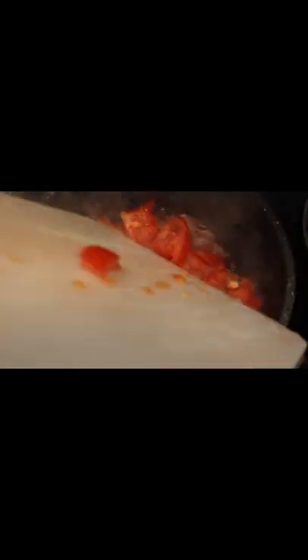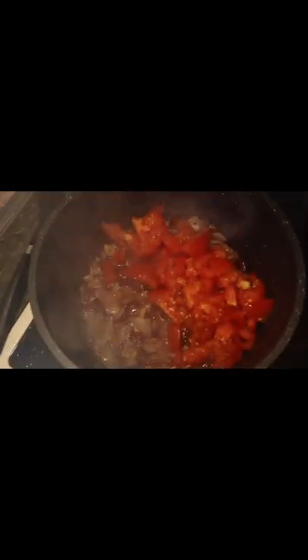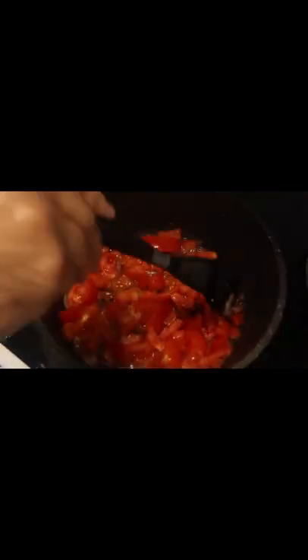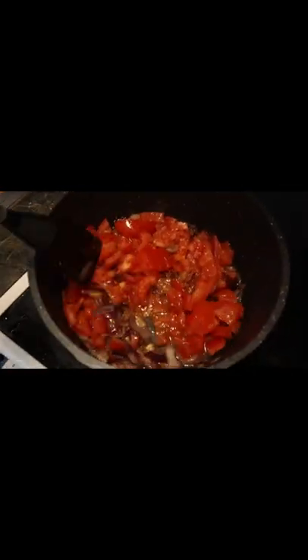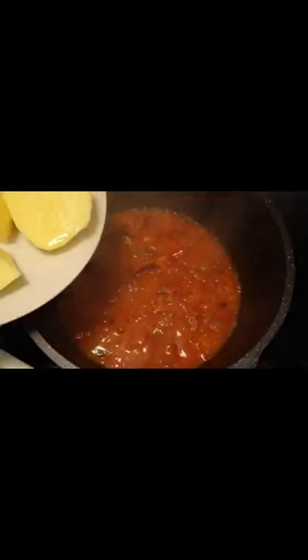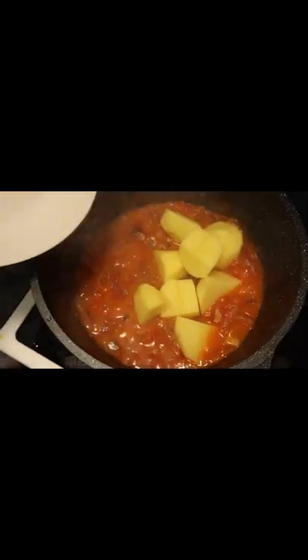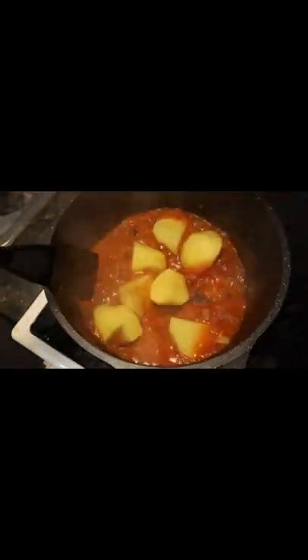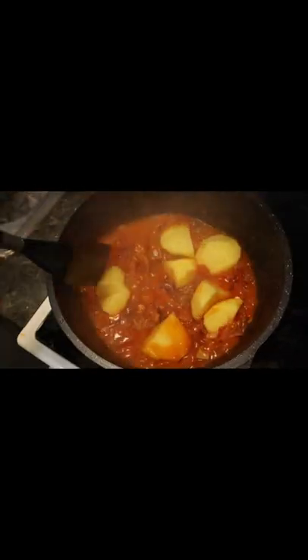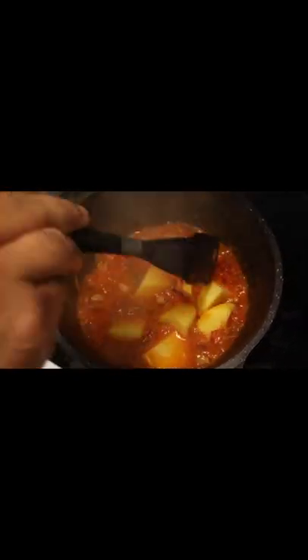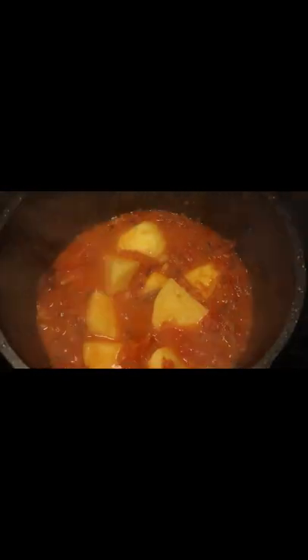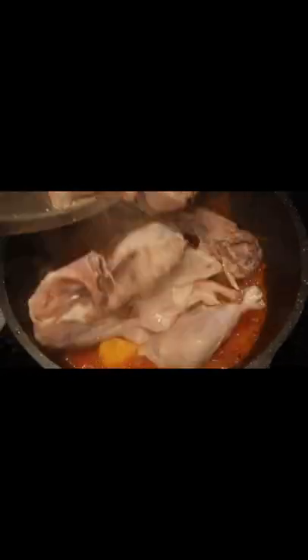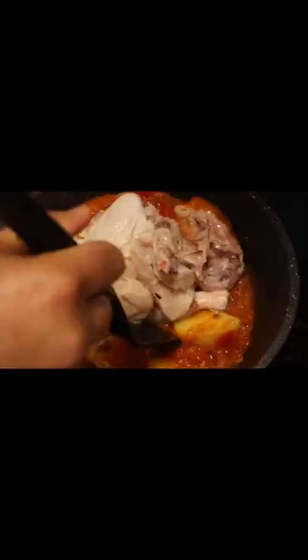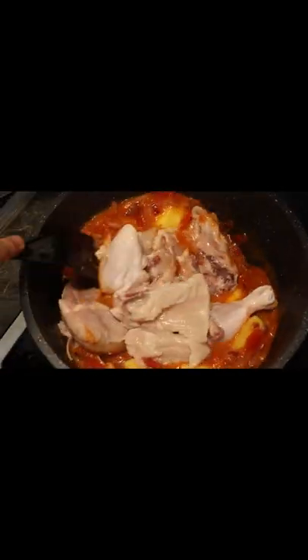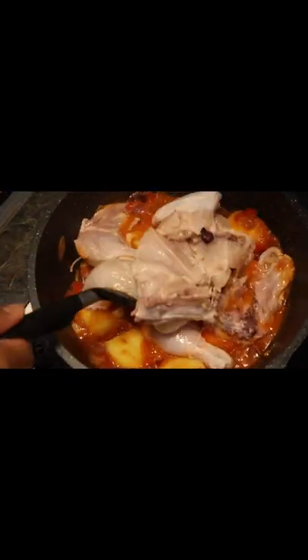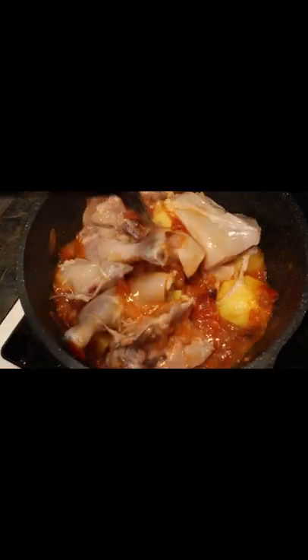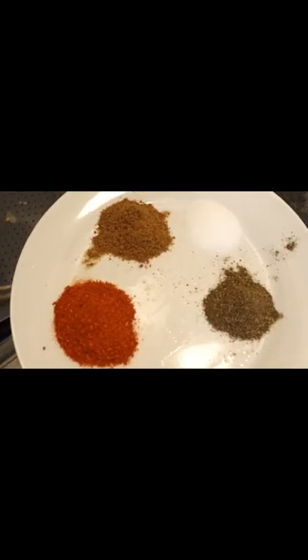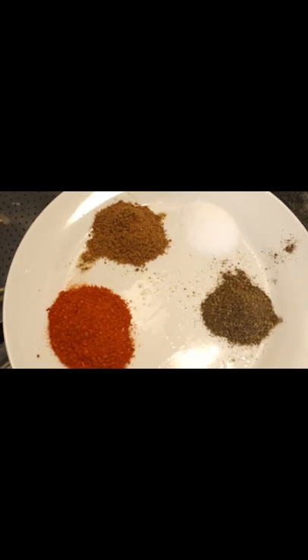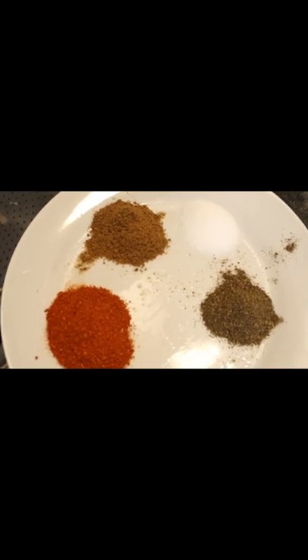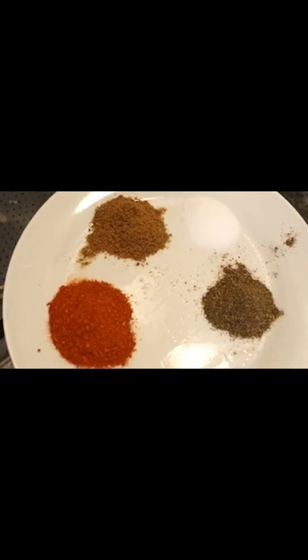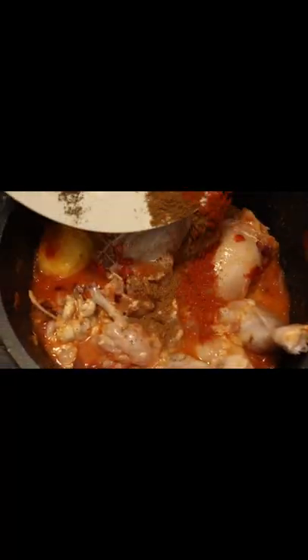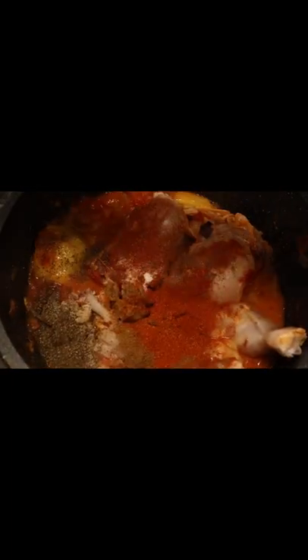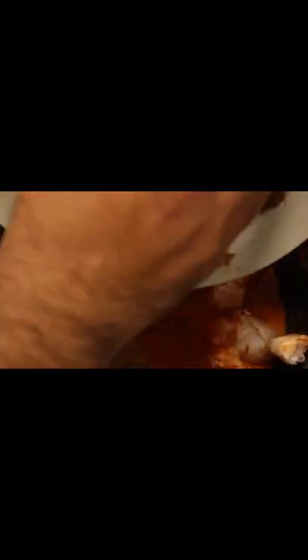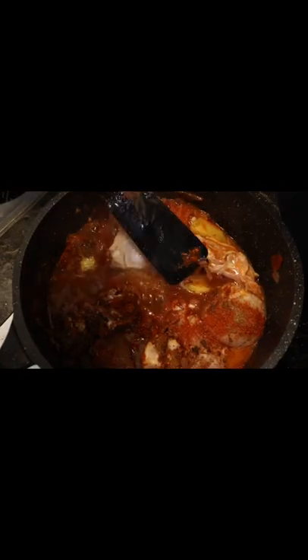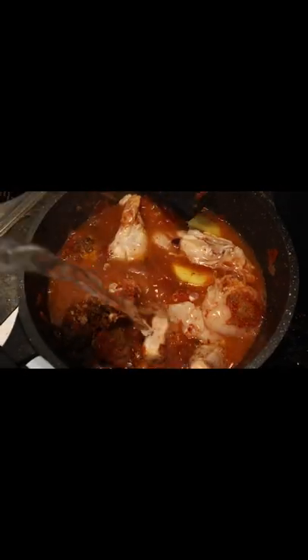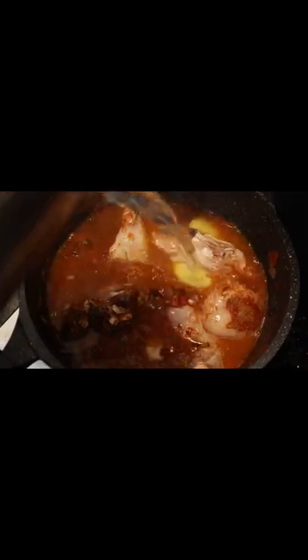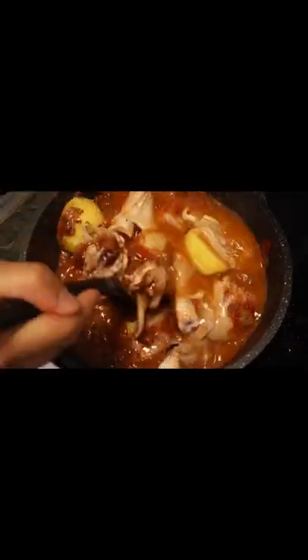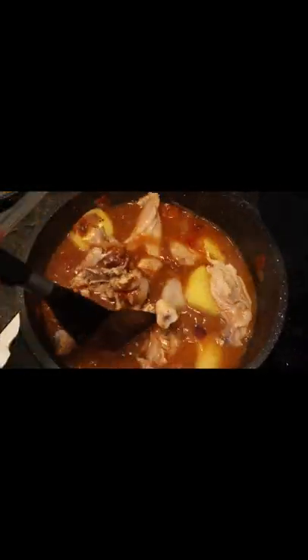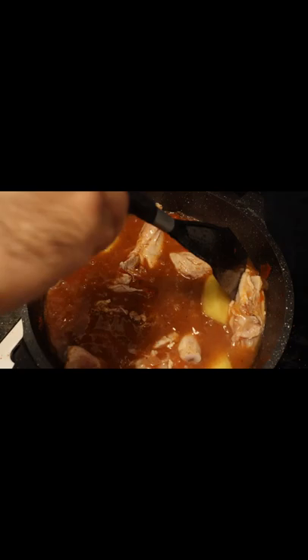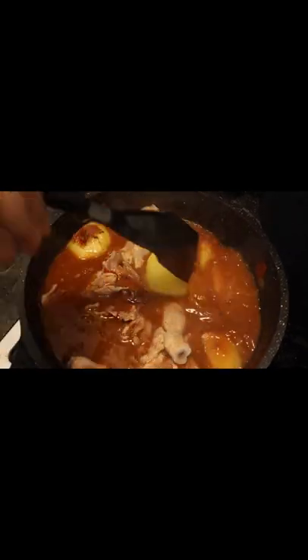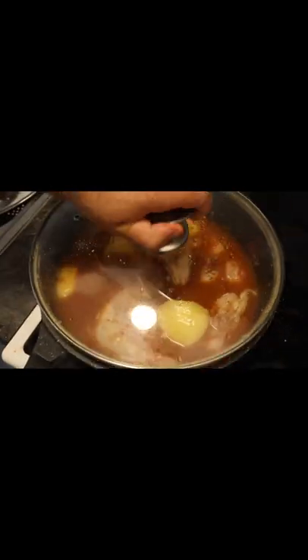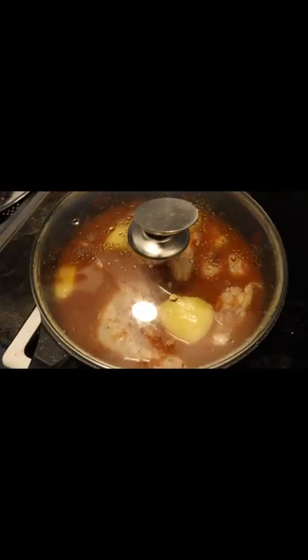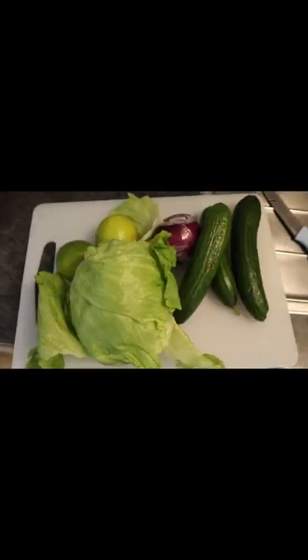After 5 minutes on medium heat, in go the chopped tomatoes and the potatoes. After some stirring, in goes the chicken and some spices — salt, red chili powder, and black pepper. Then put on the lid and let it cook for 45 minutes.